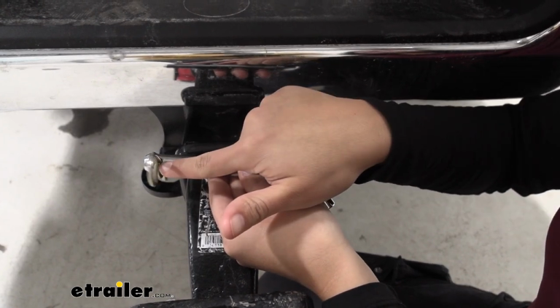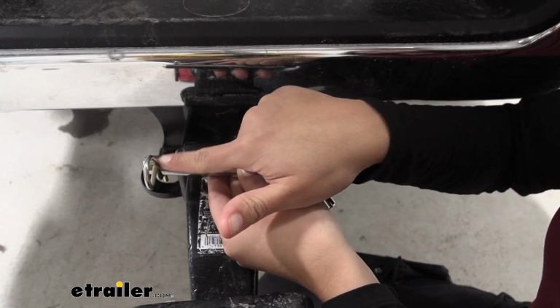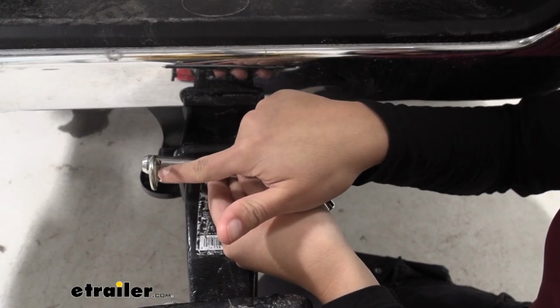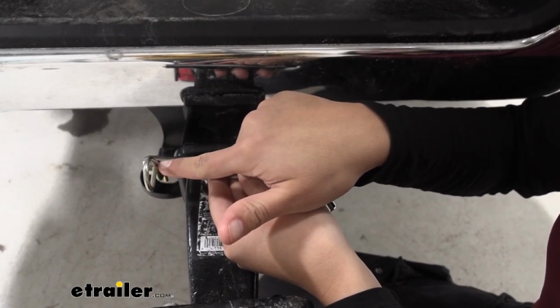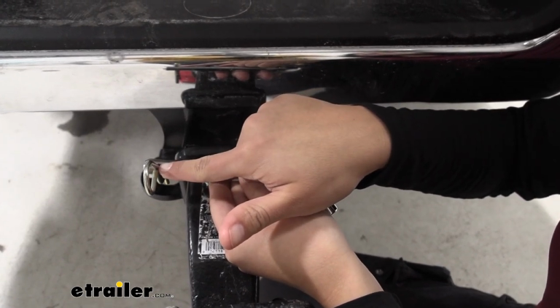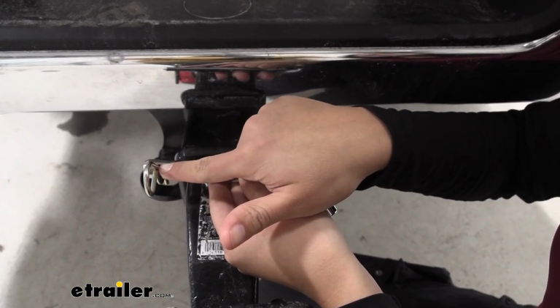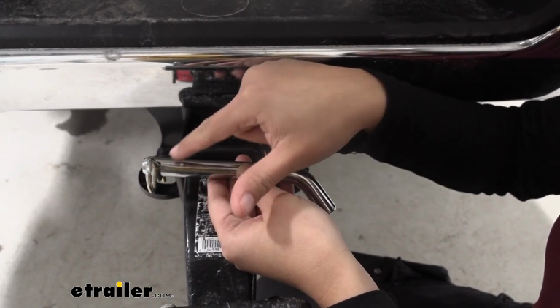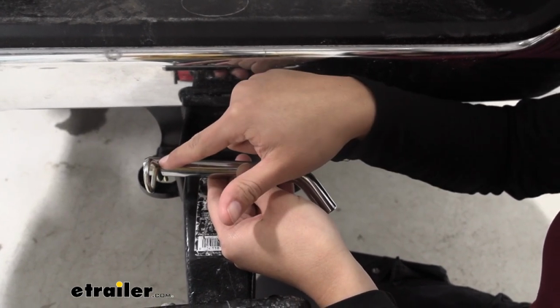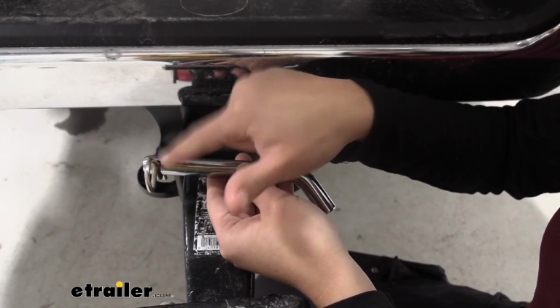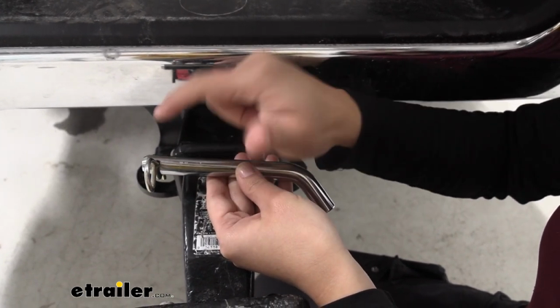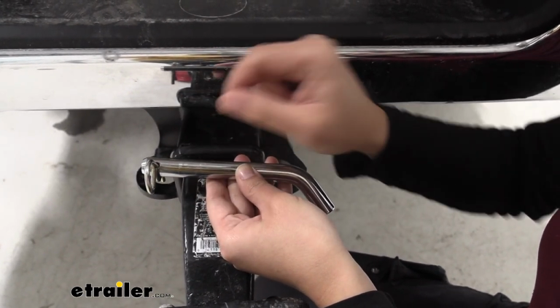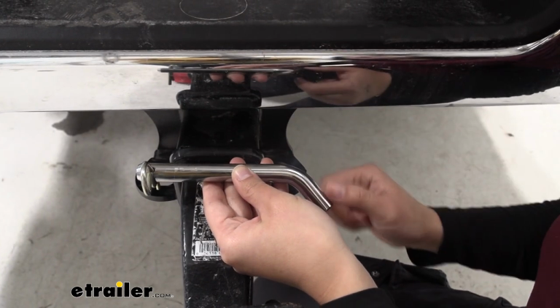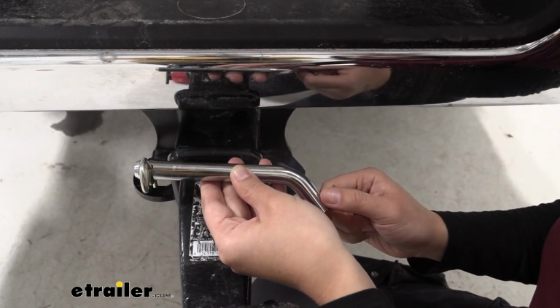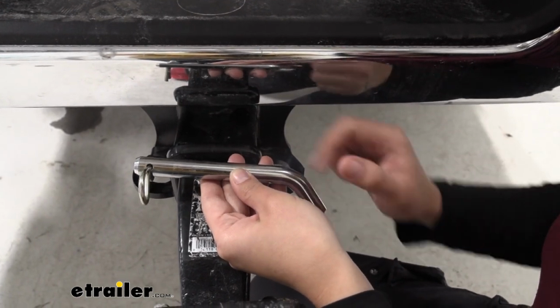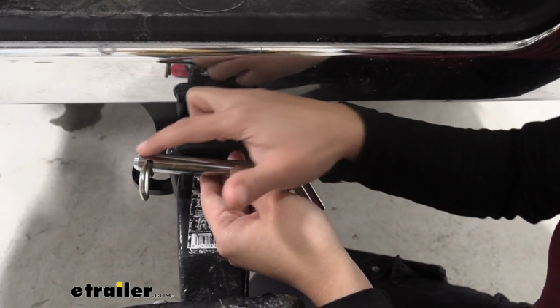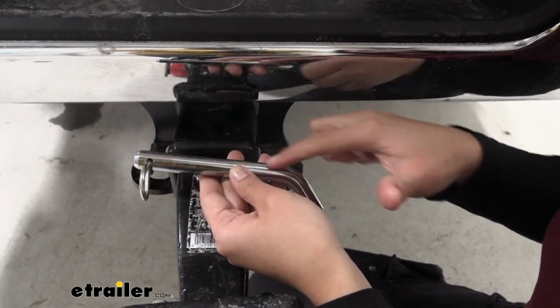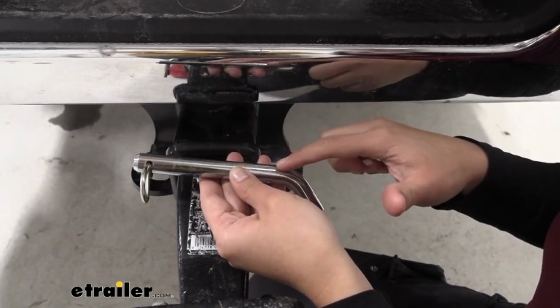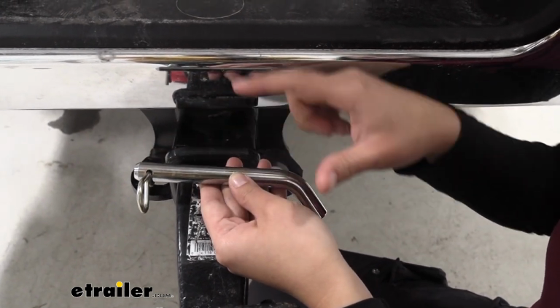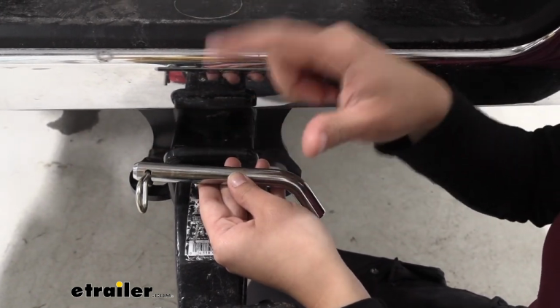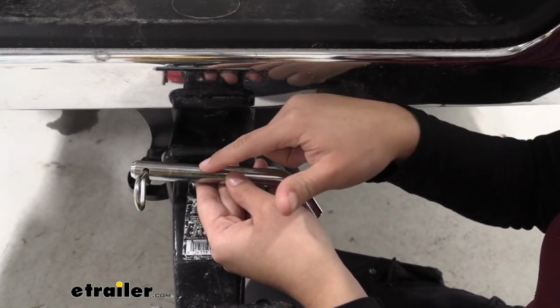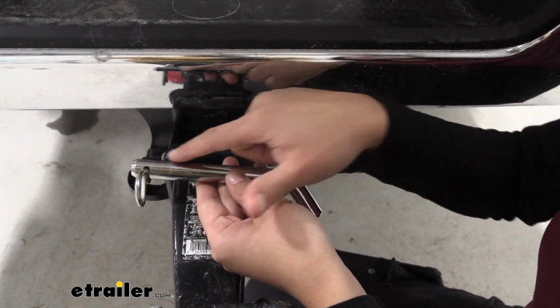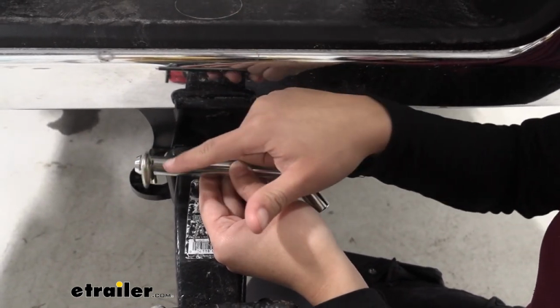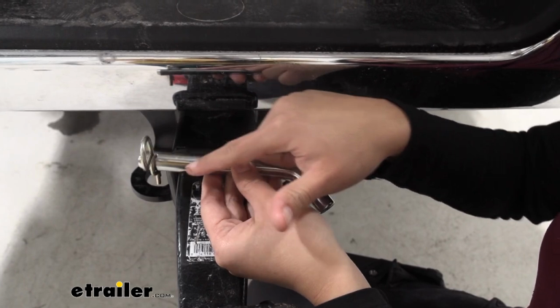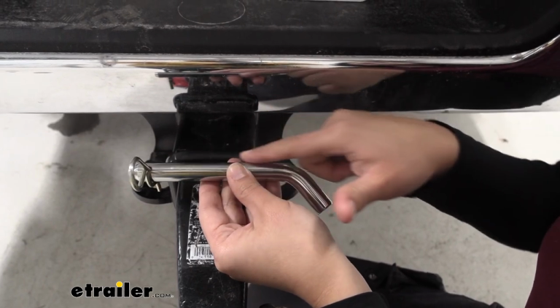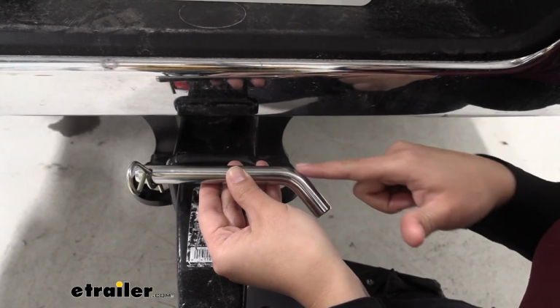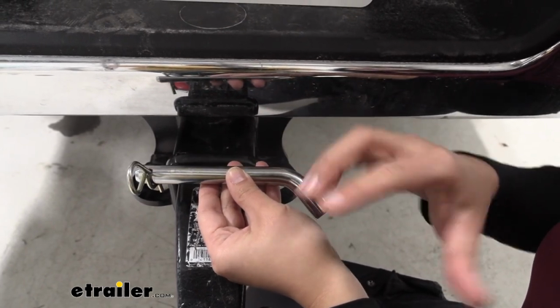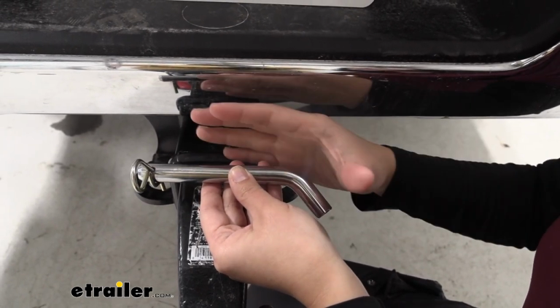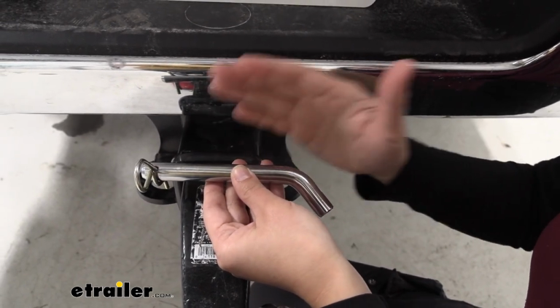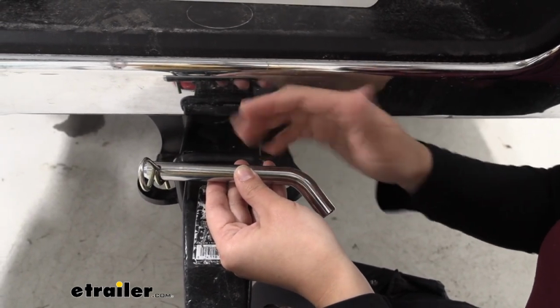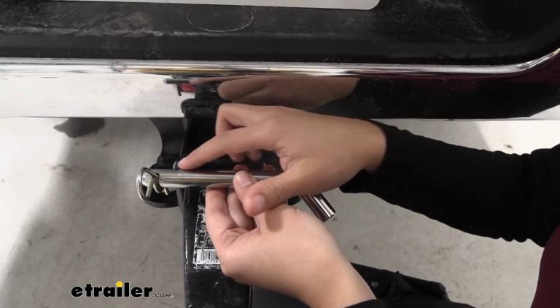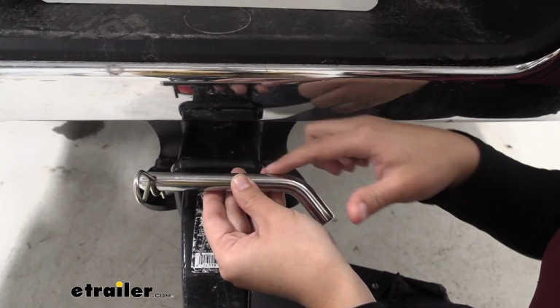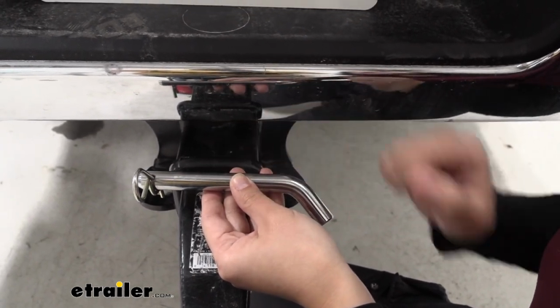Notice with the clip here, it goes into the hole just to help keep everything in place. Everything is made of steel, but they also have this chrome plated finish for looks, but also to help resist corrosion.